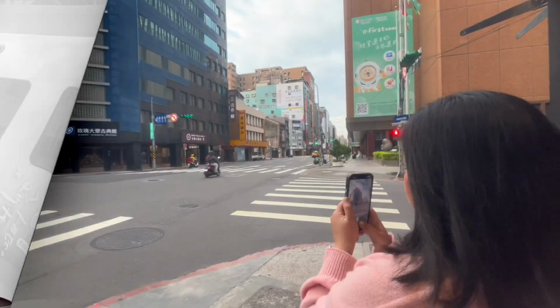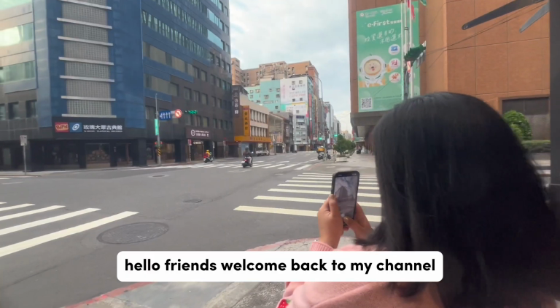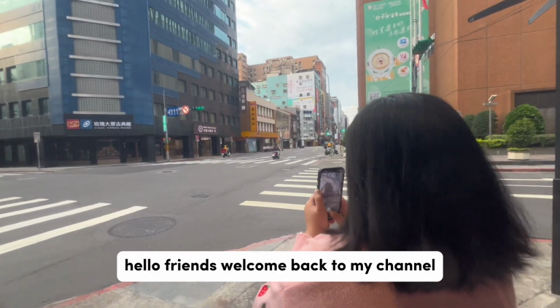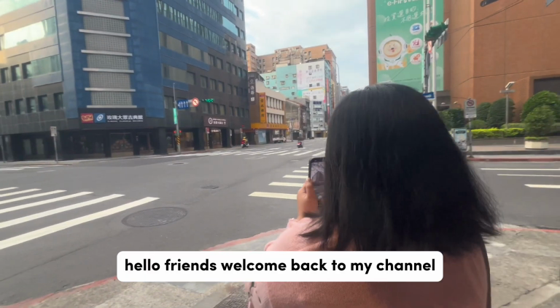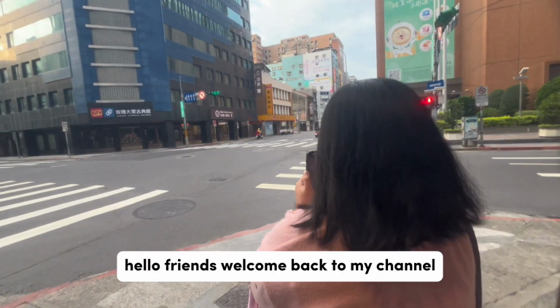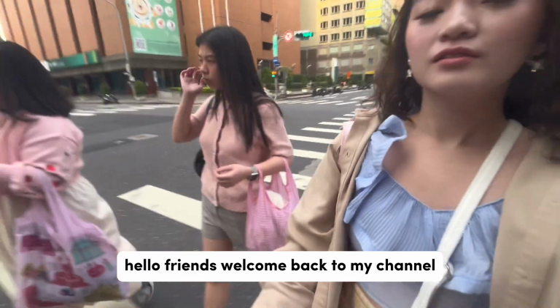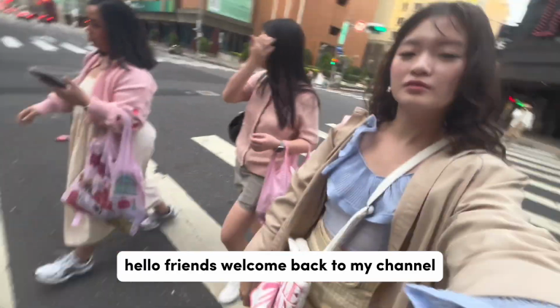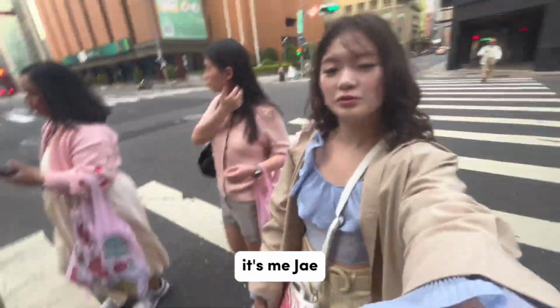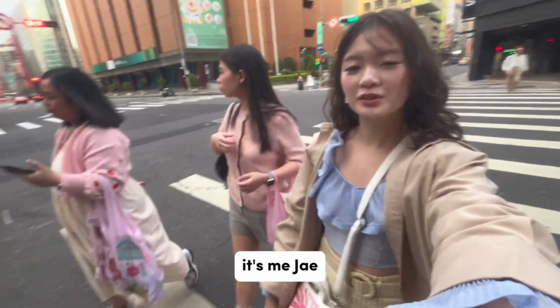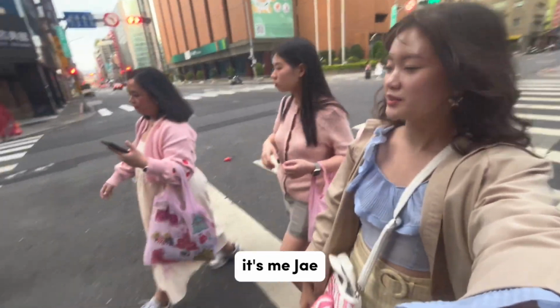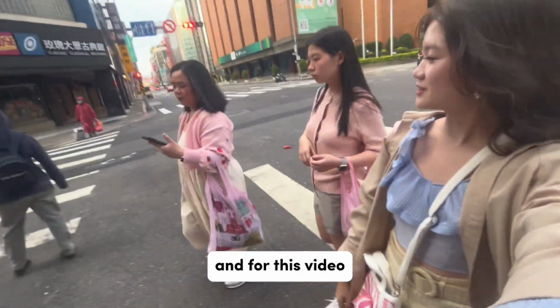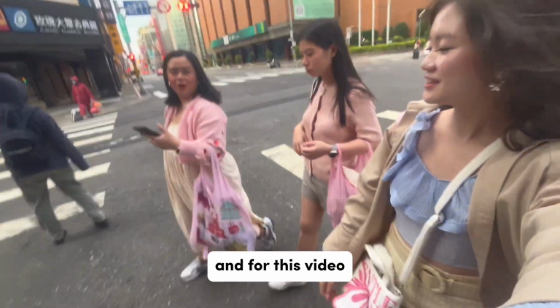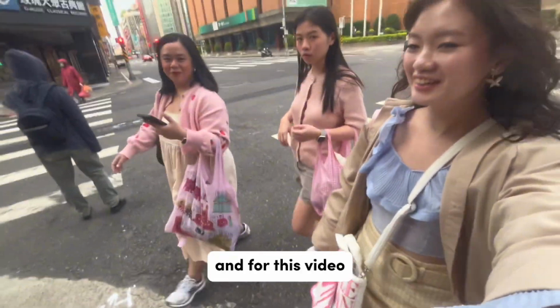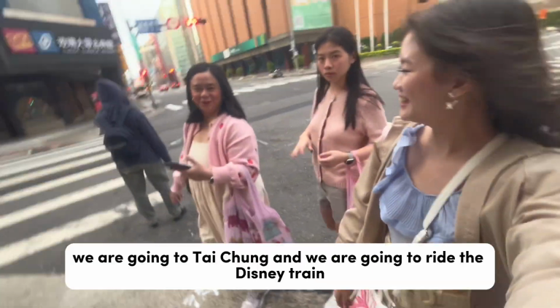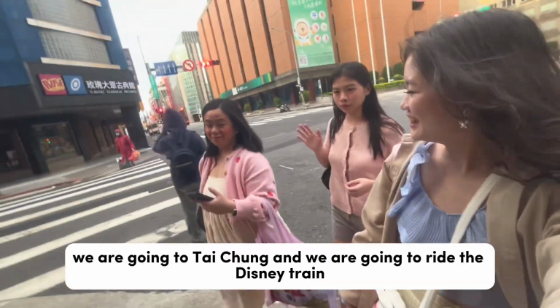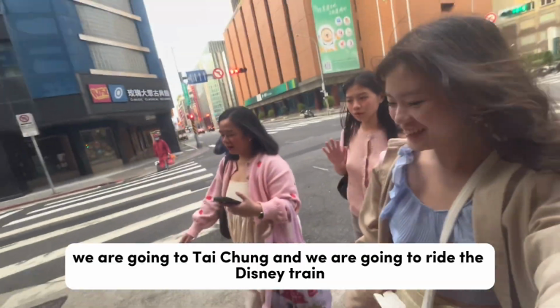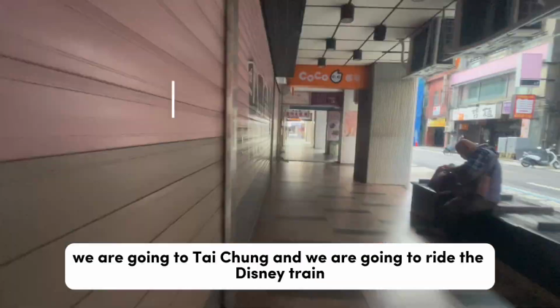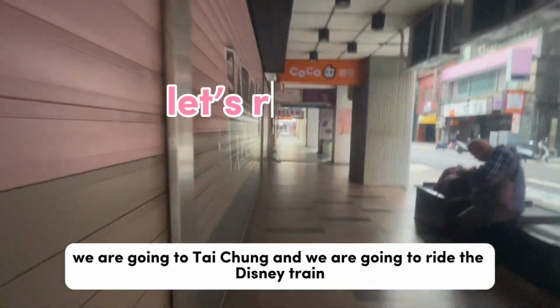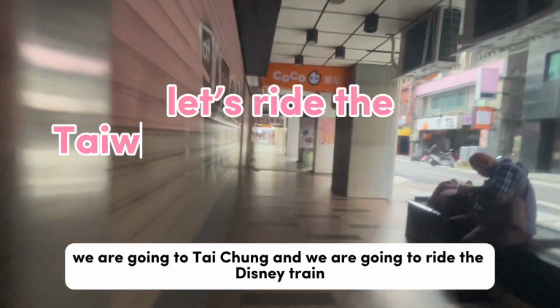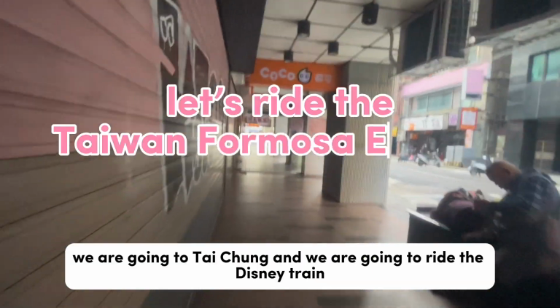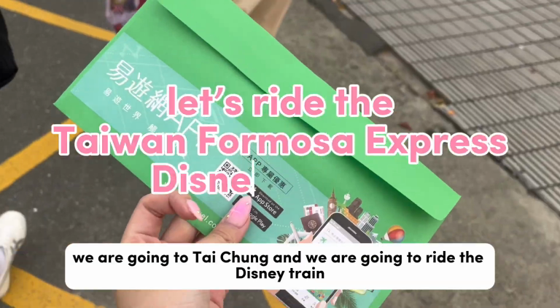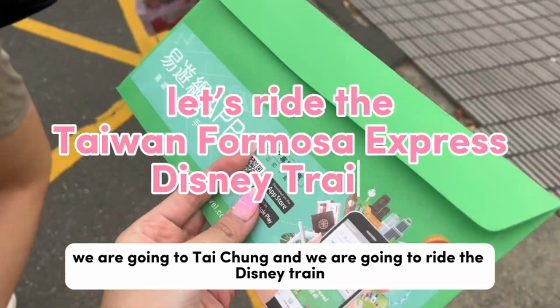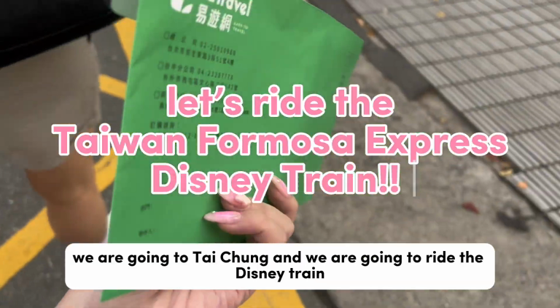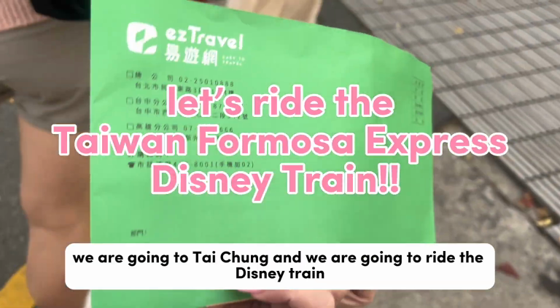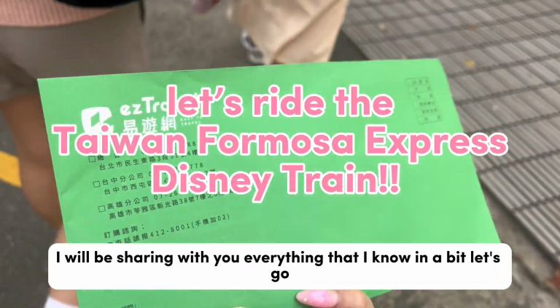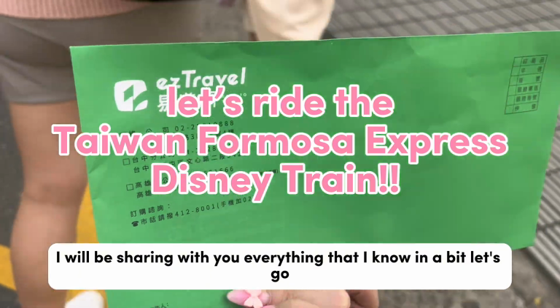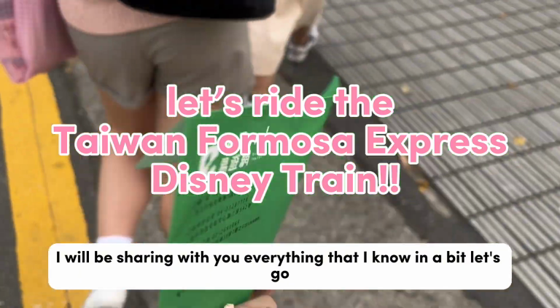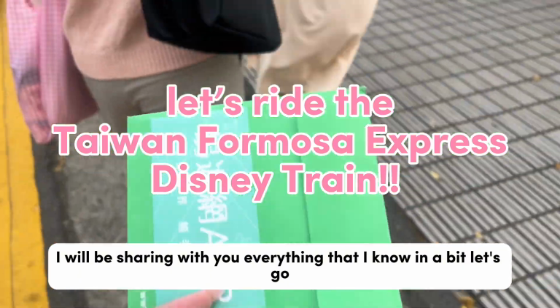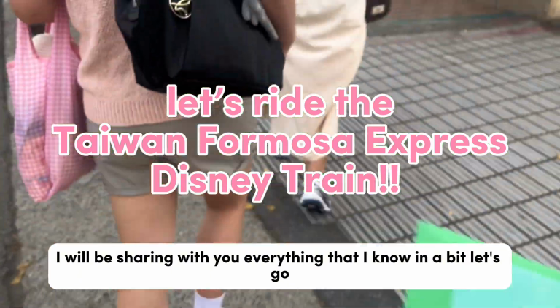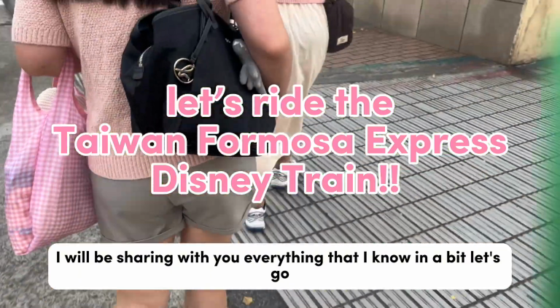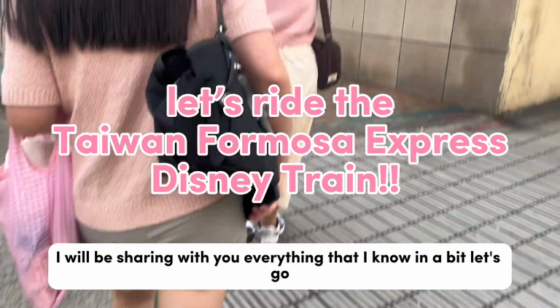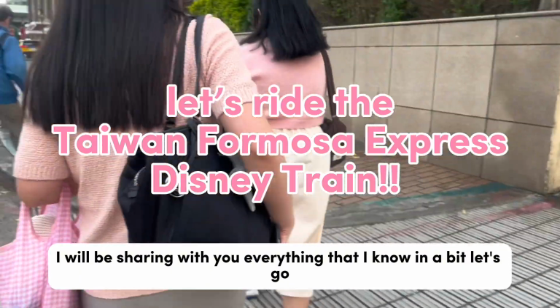Hello friends, welcome back to my channel, it's me Jay! For this video we are going to Taichung and we are going to ride the Disney train. I will be sharing with you everything that I know.